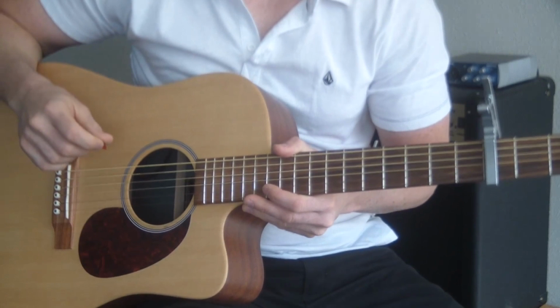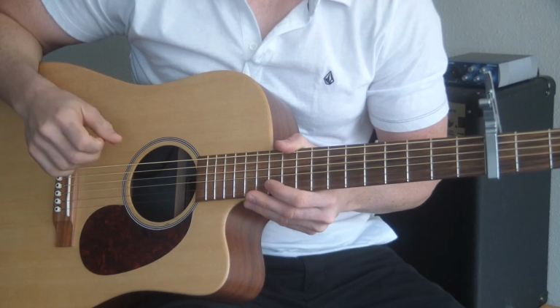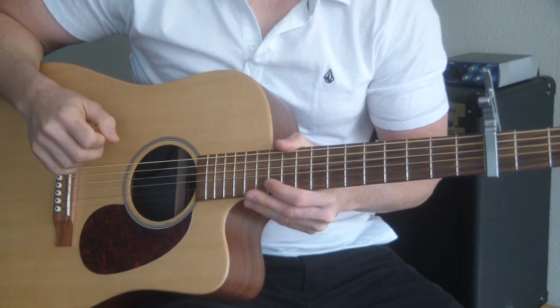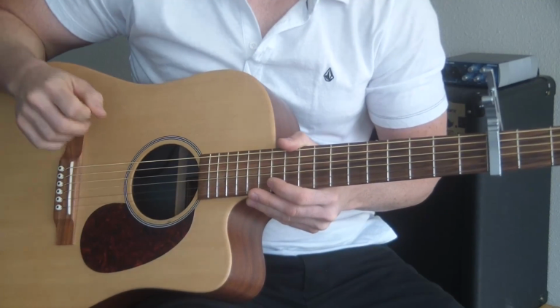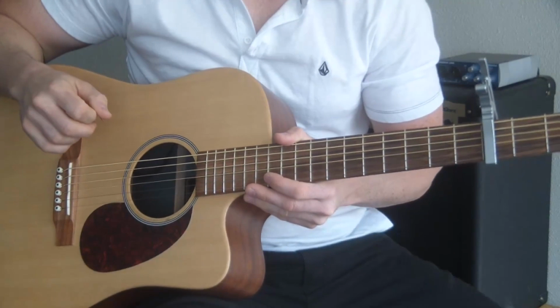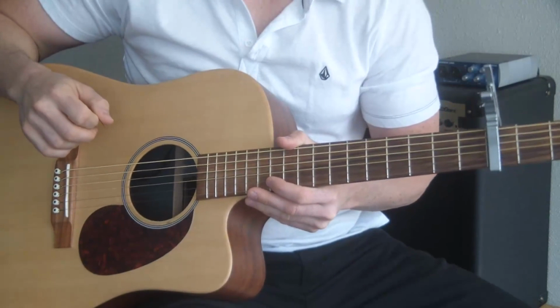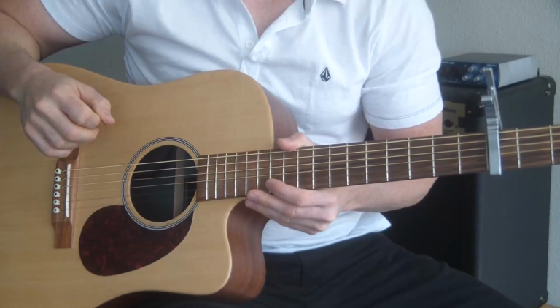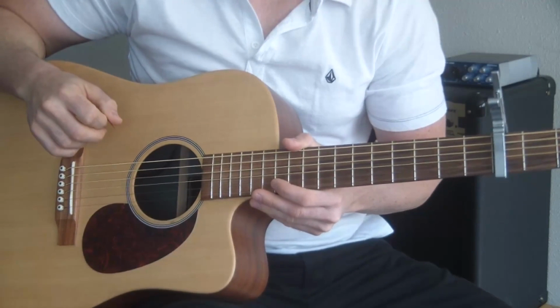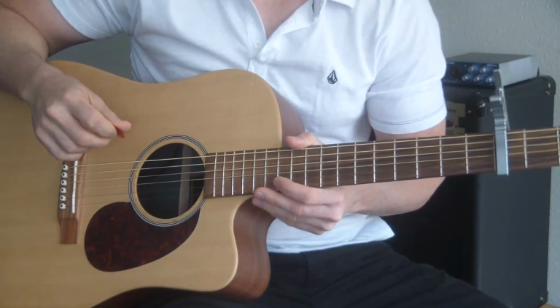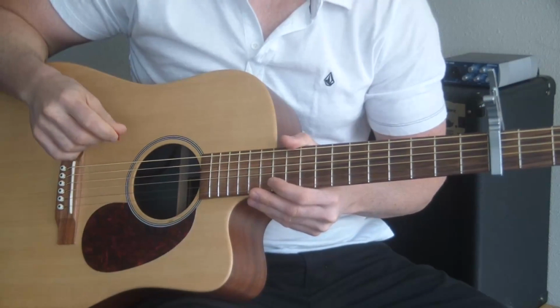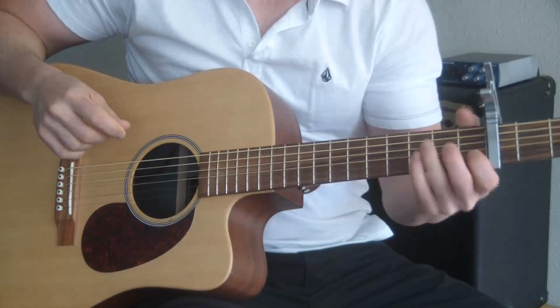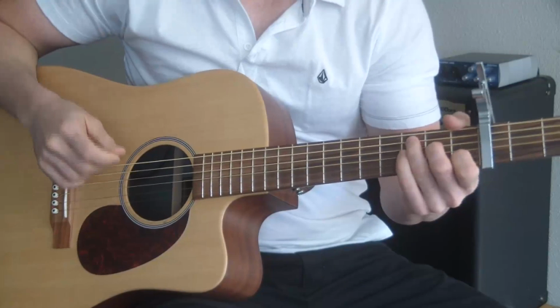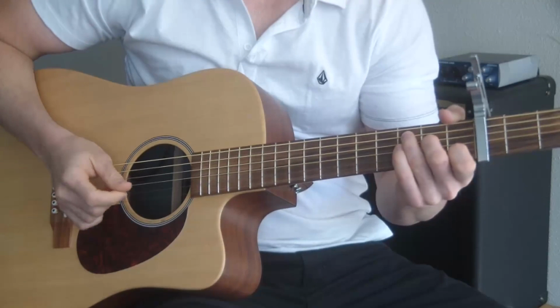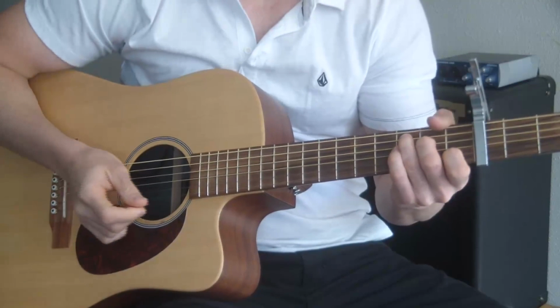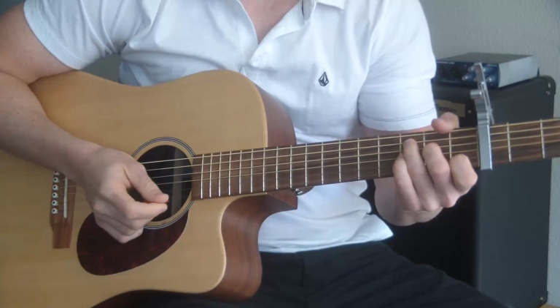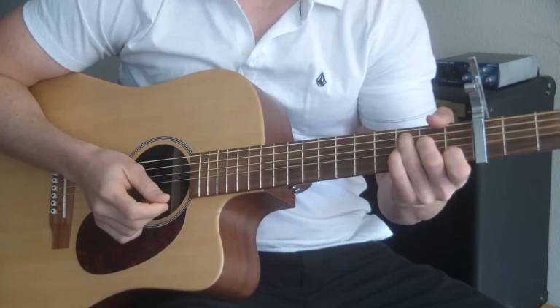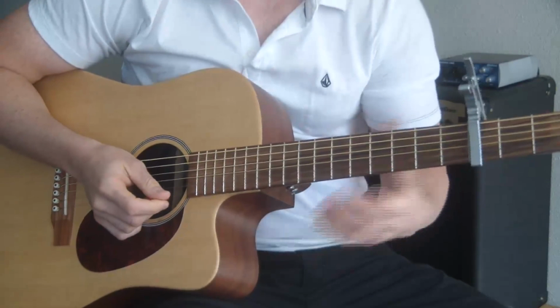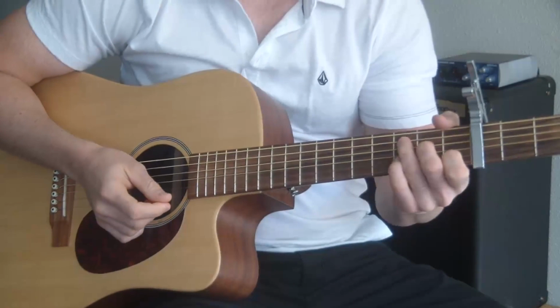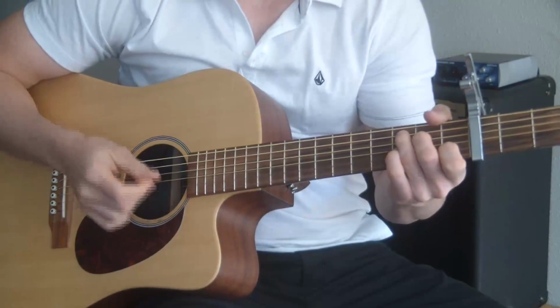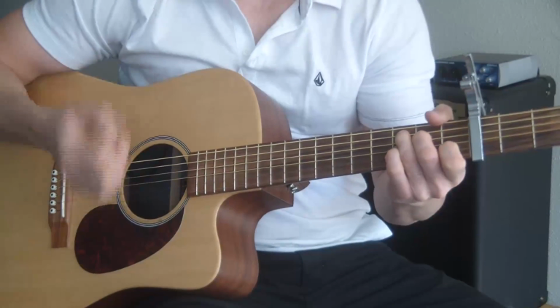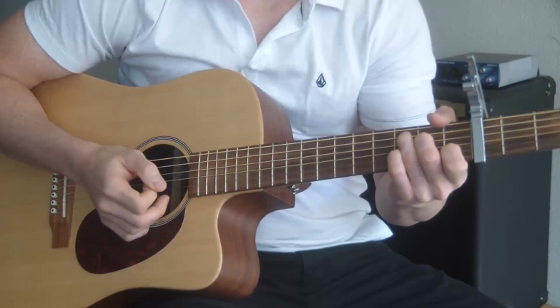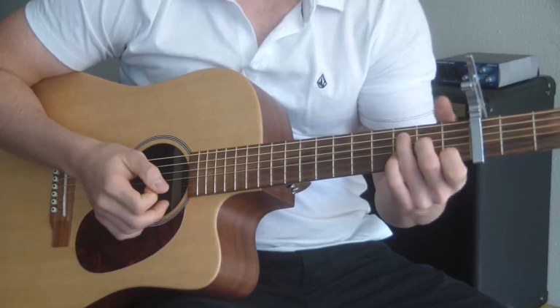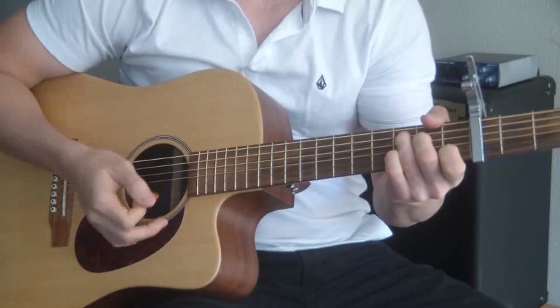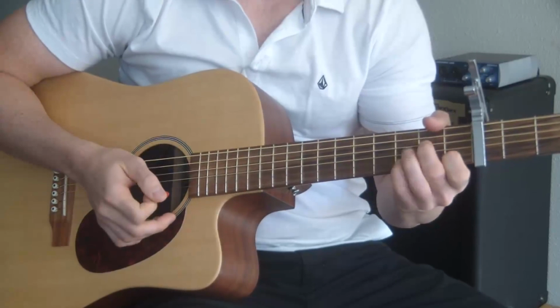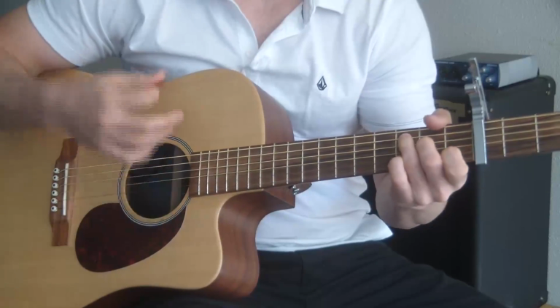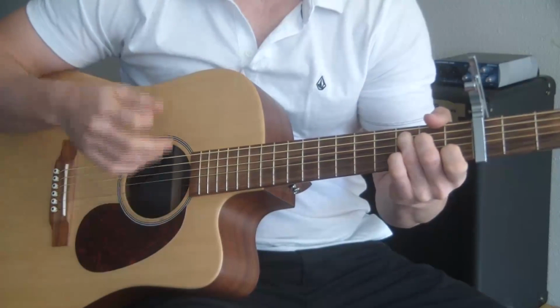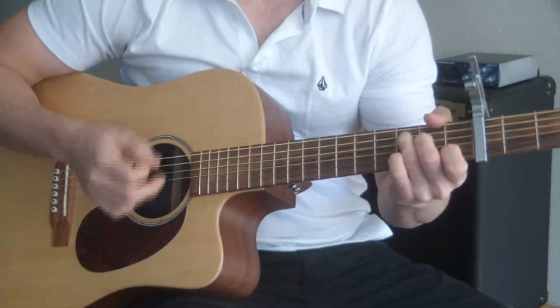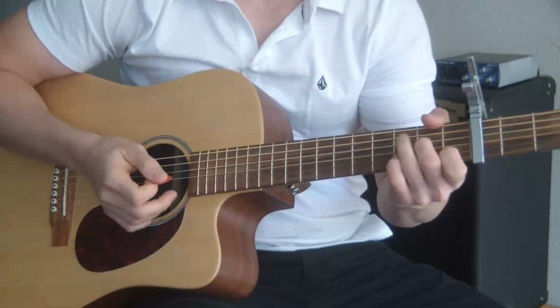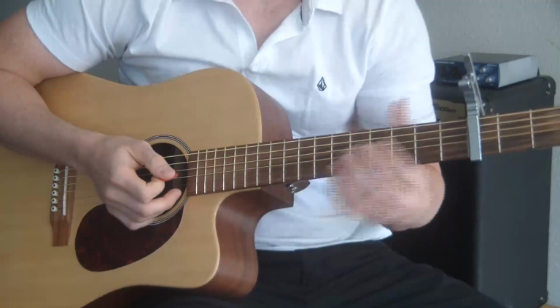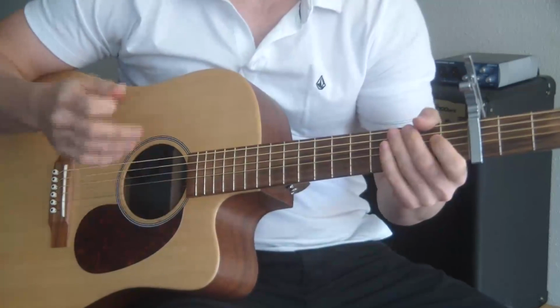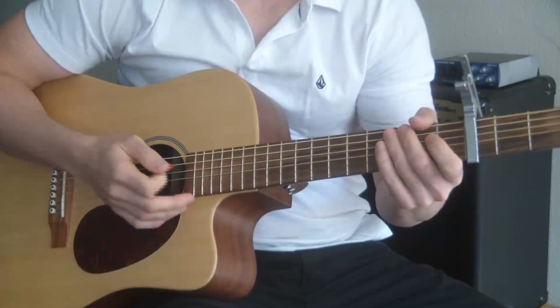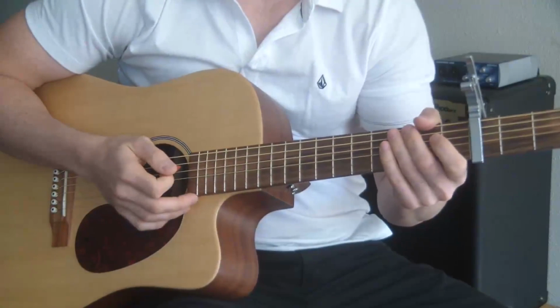This is the guitar tutorial for Eminem and Rihanna's Love the Way You Lie. There's a piano intro to this song, but the main part of the song is on acoustic guitar and it's over and over again, the same chord progression.